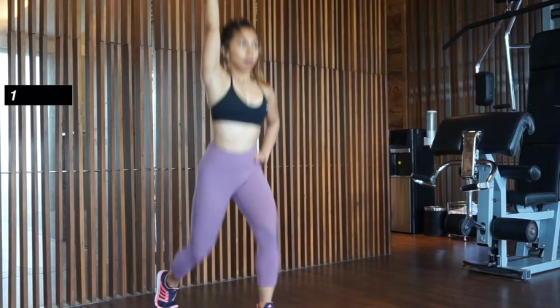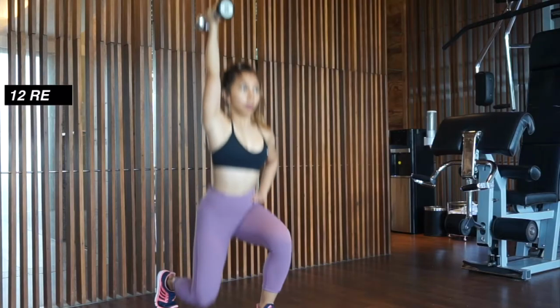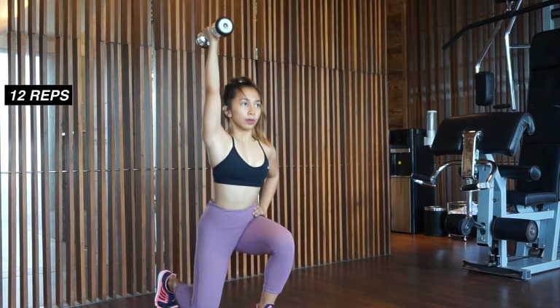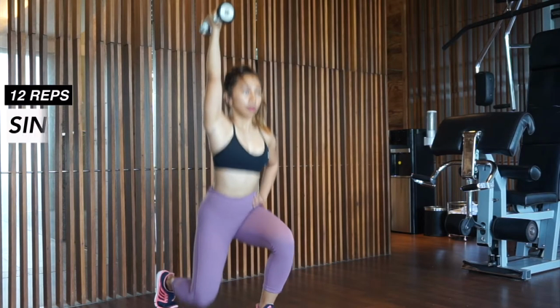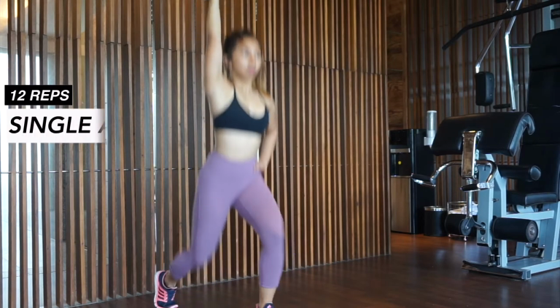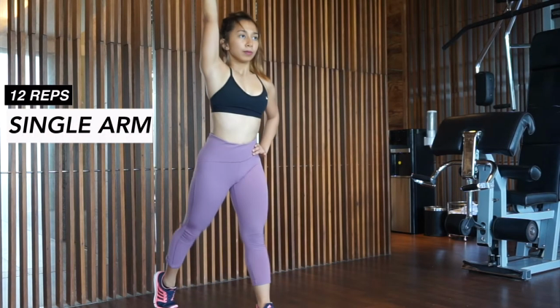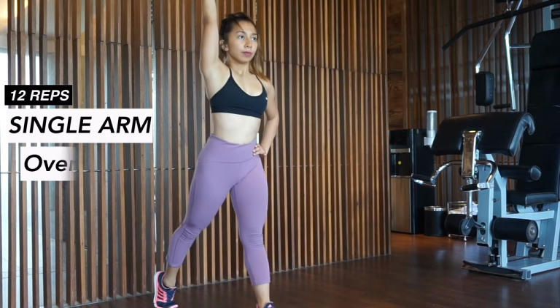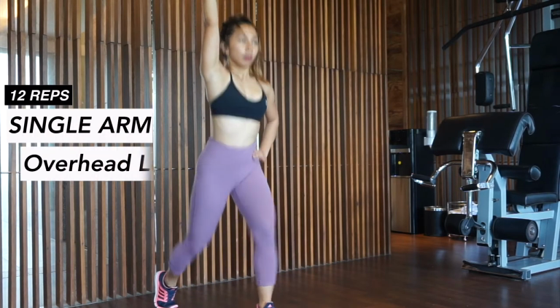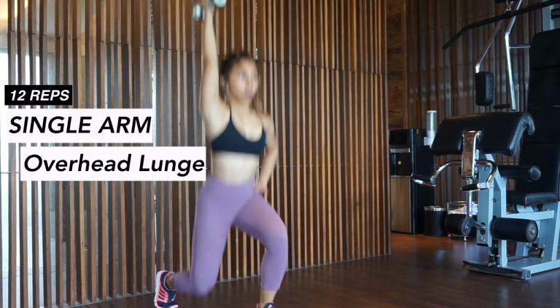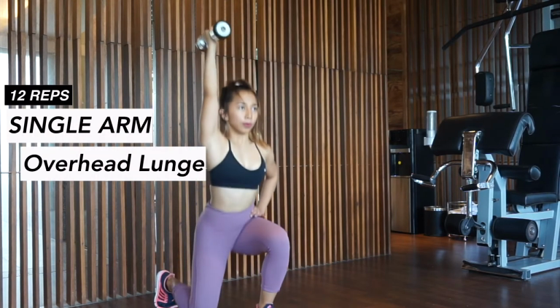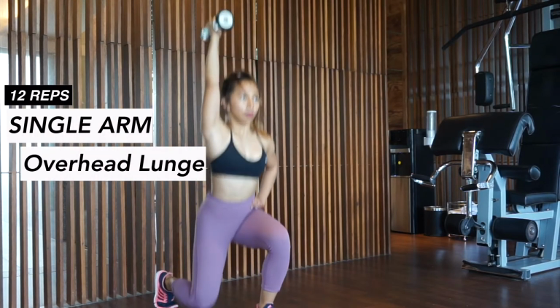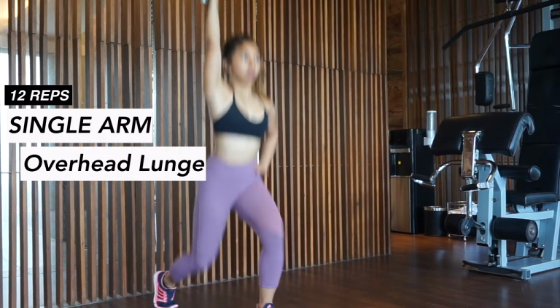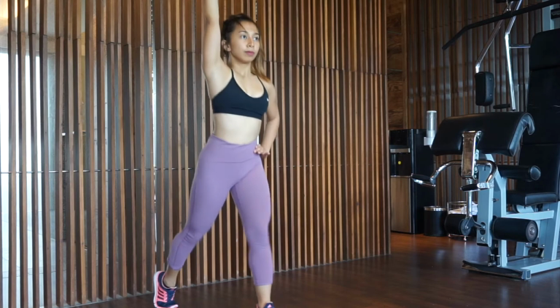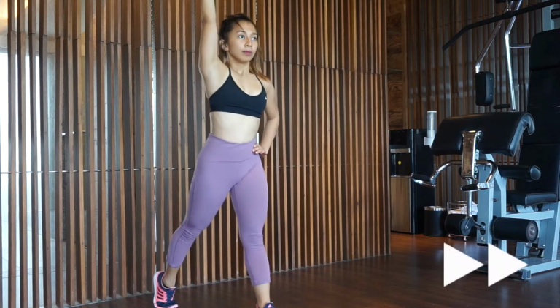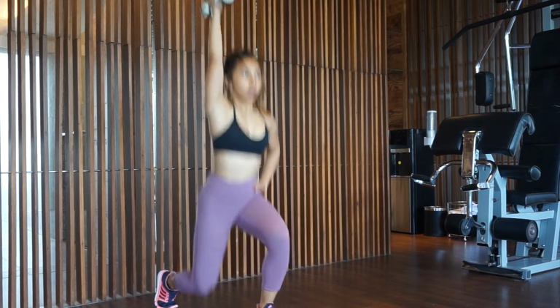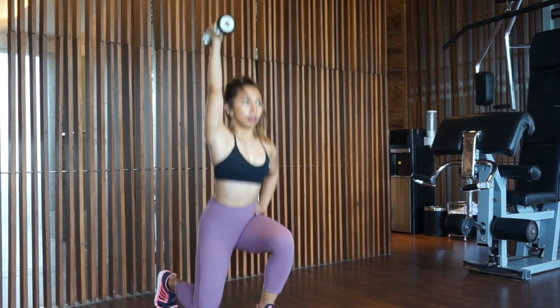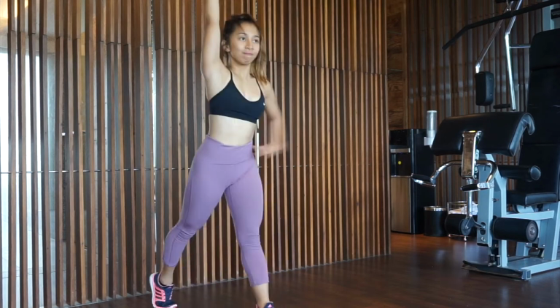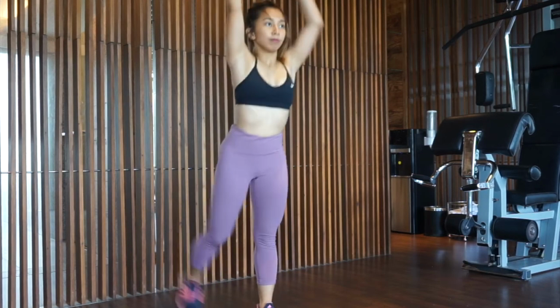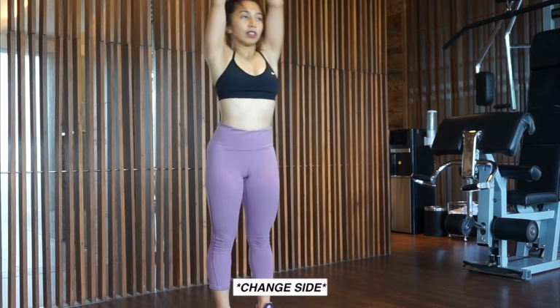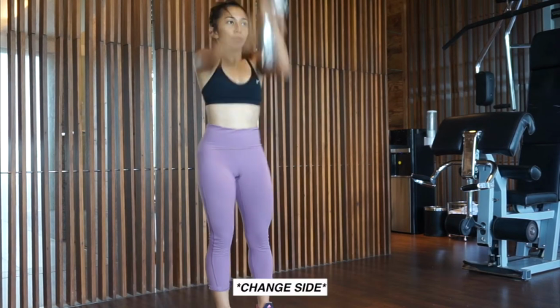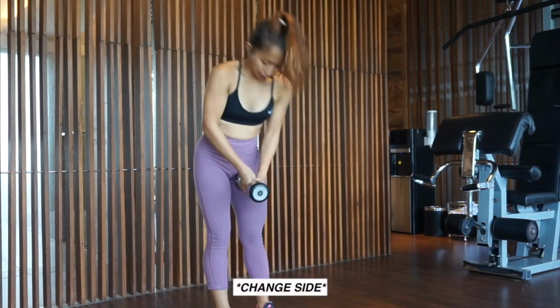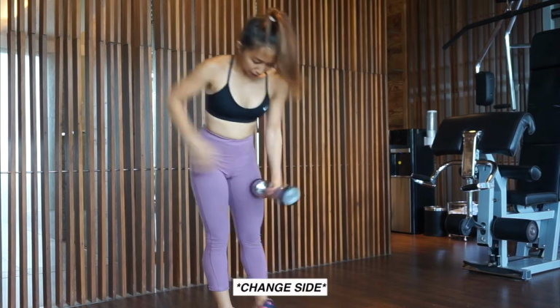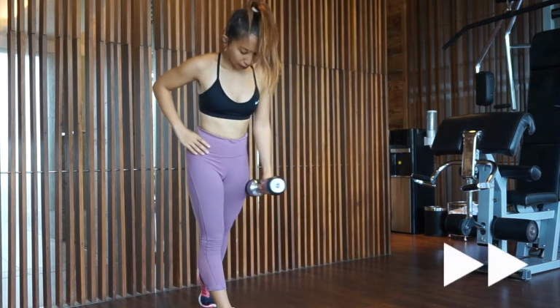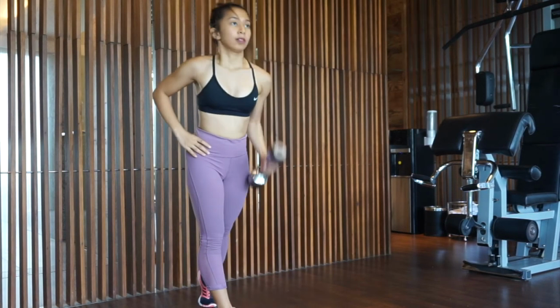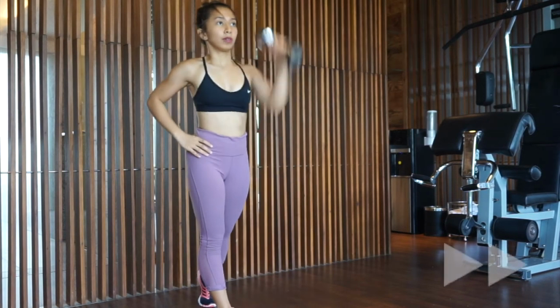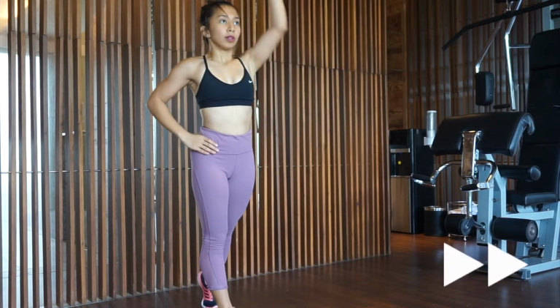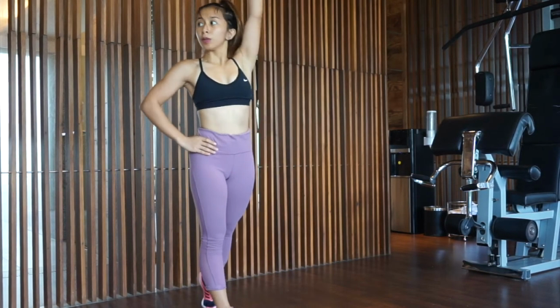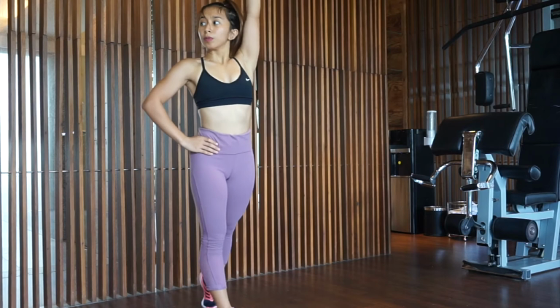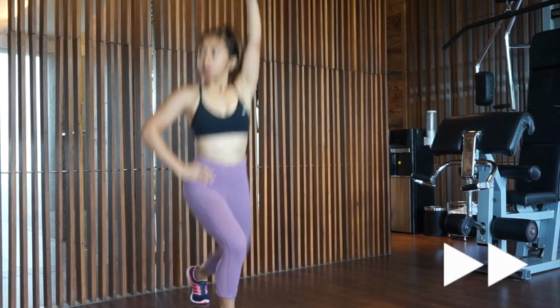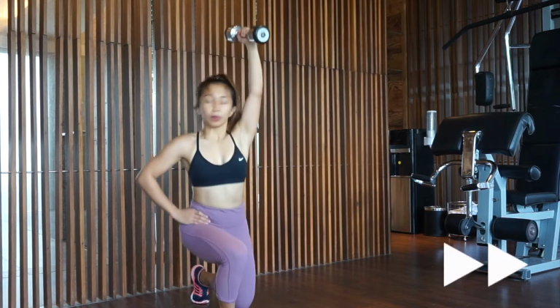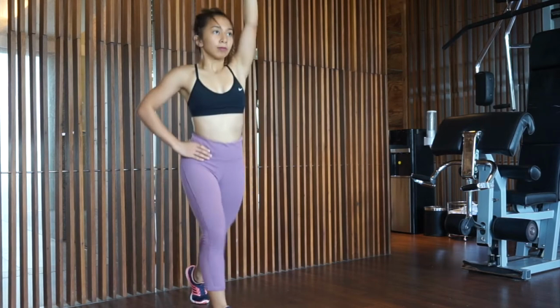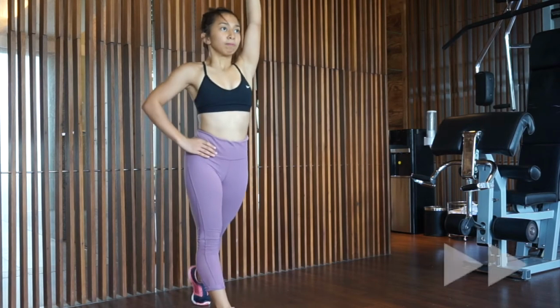Bring one foot behind while stepping on the ball of the foot. Your knees should make a 90 degree angle both front and back when you do a lunge. Raise the dumbbell overhead the whole time while keeping your elbows straight.